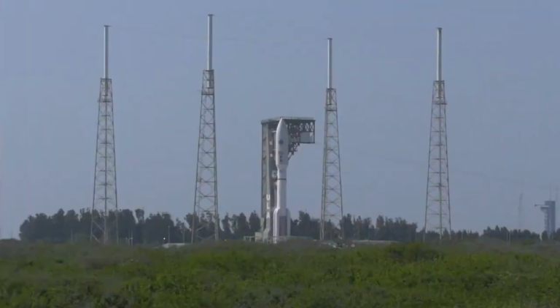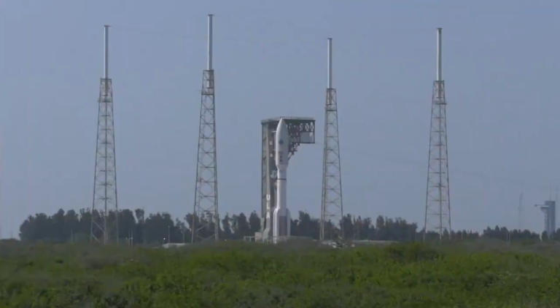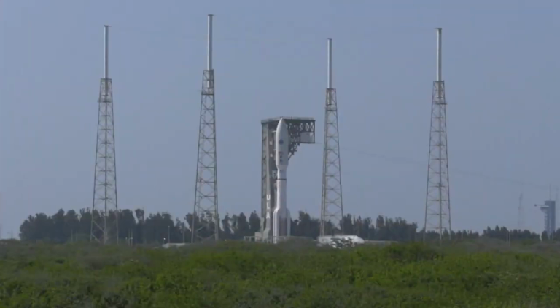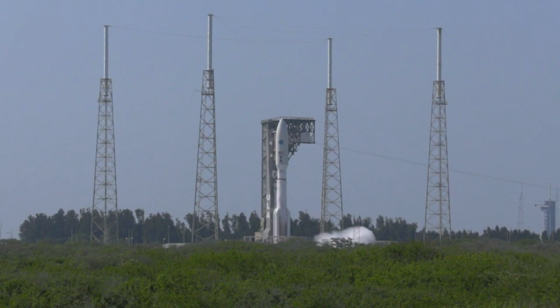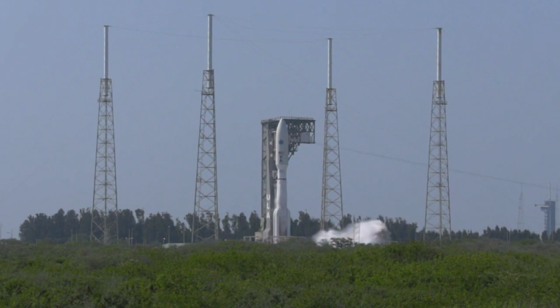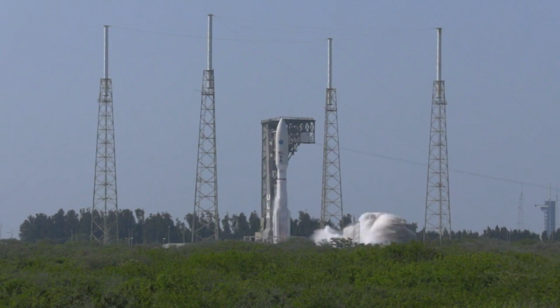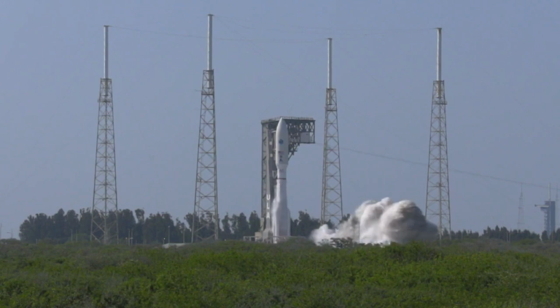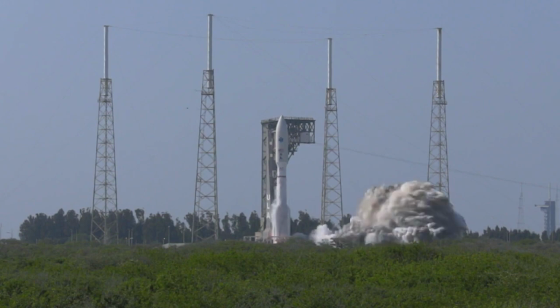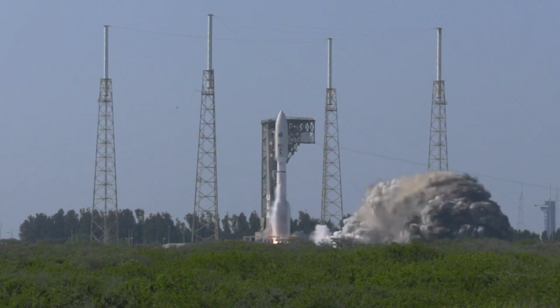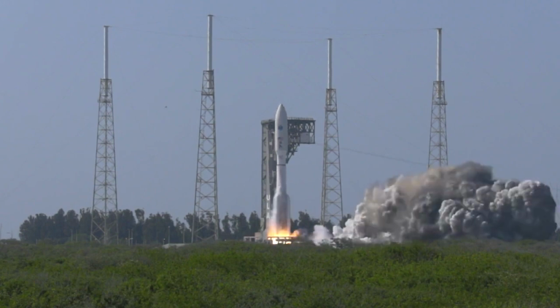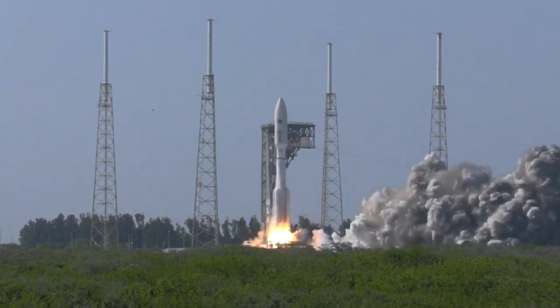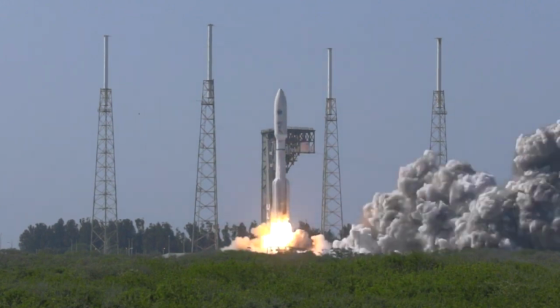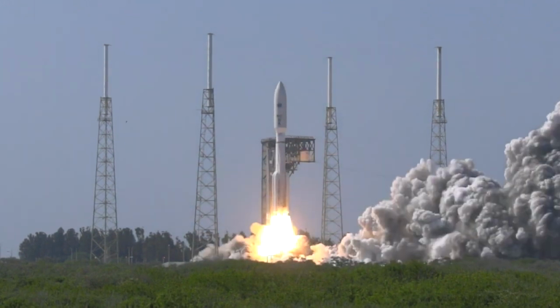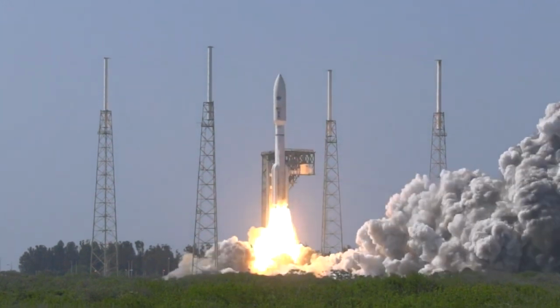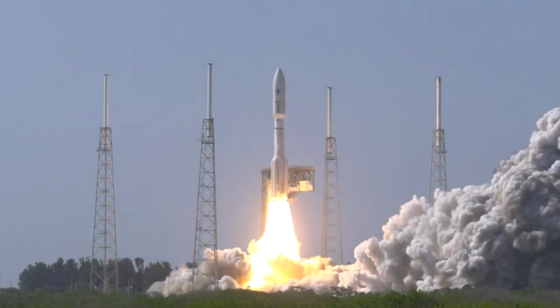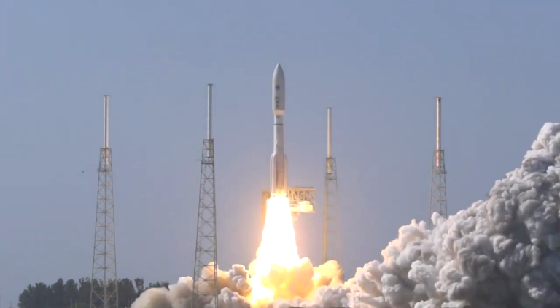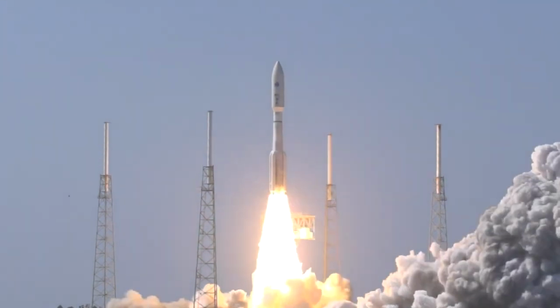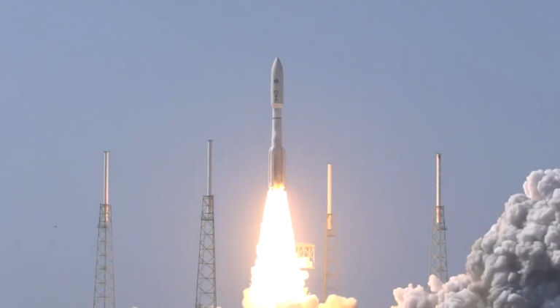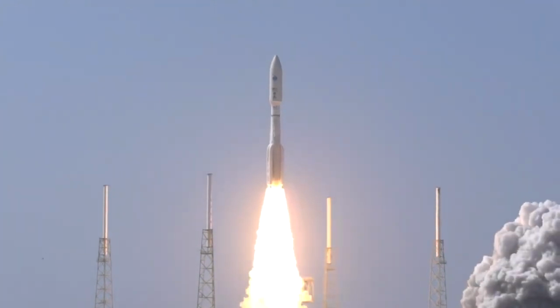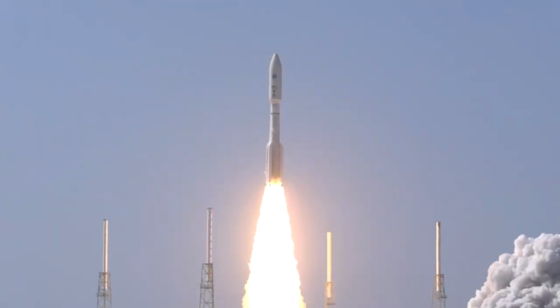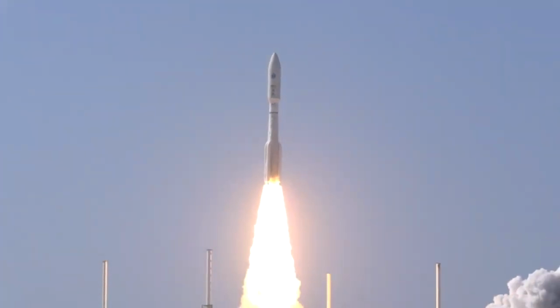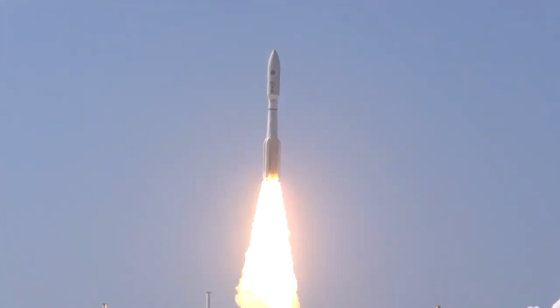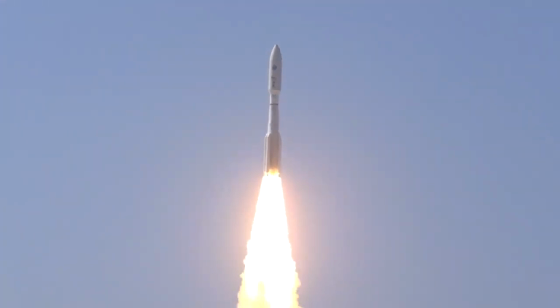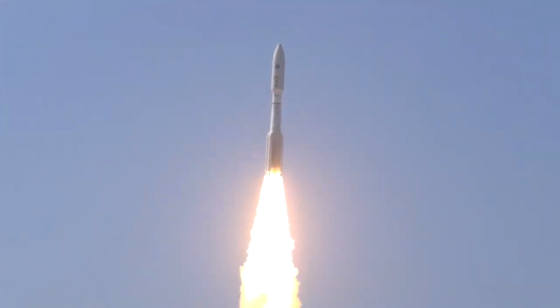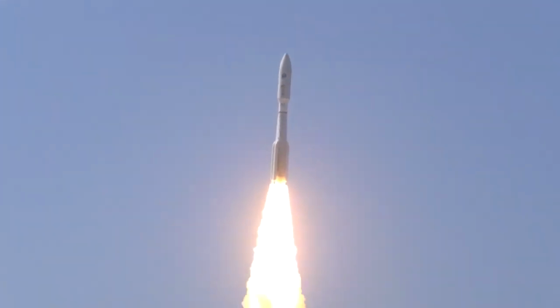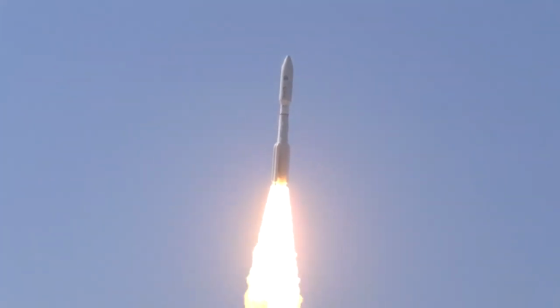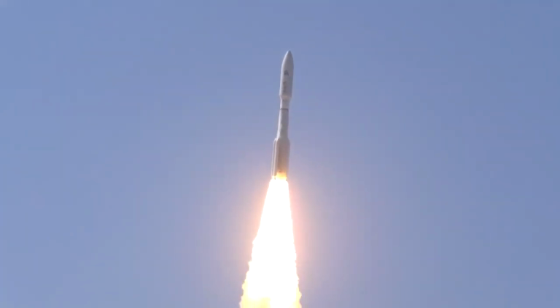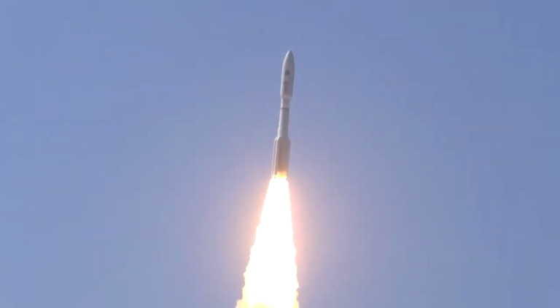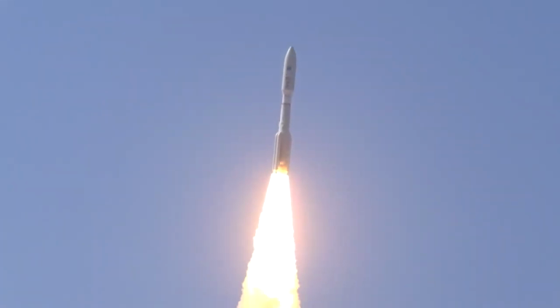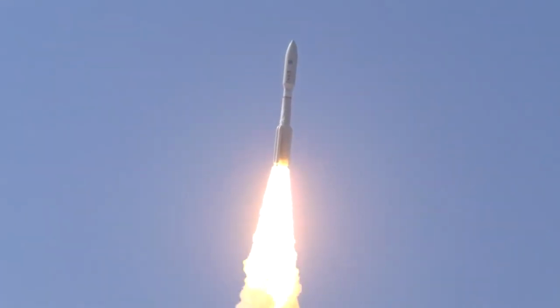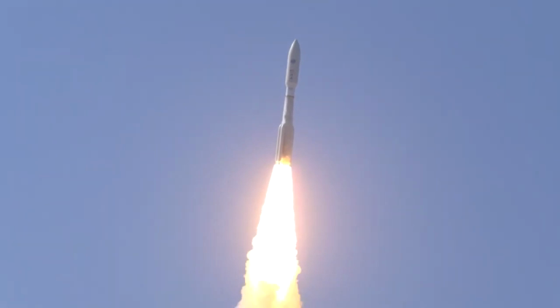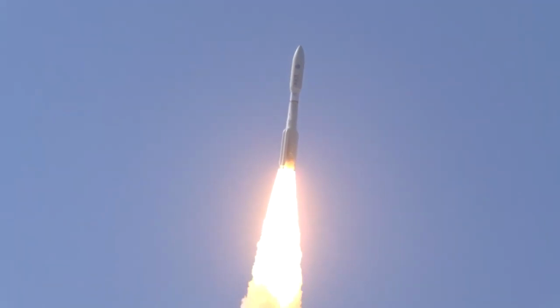Generating a combined liftoff thrust of more than 2 million pounds, the RD-180 engine and five solid rocket boosters ignite to start ULA's Atlas V rocket on its trip to geosynchronous orbit.